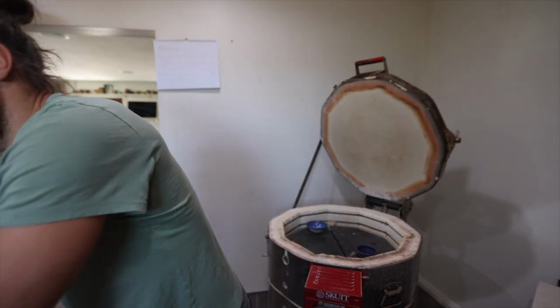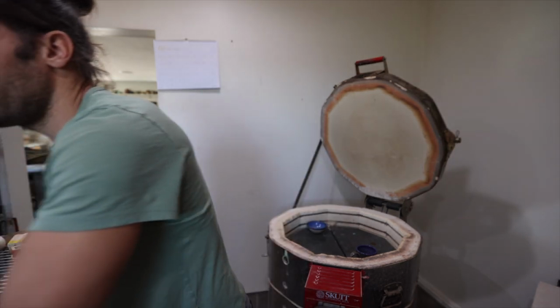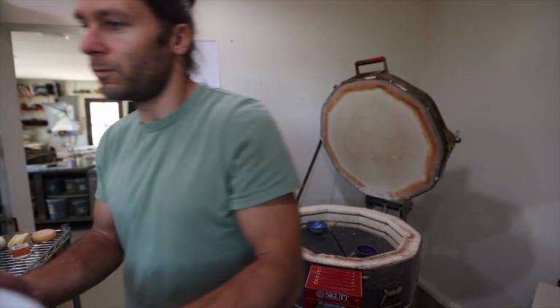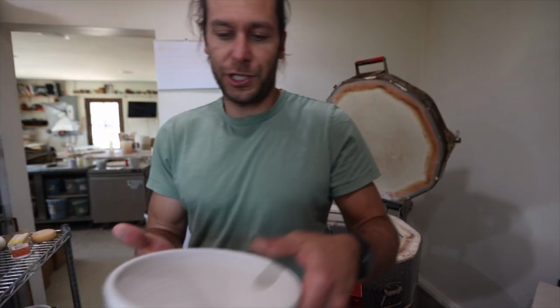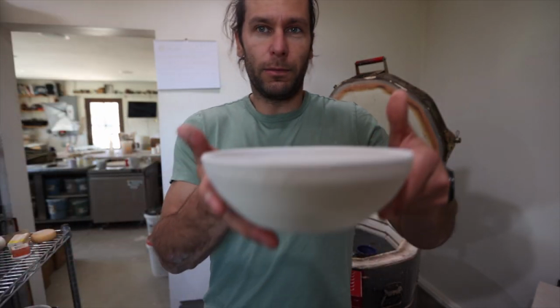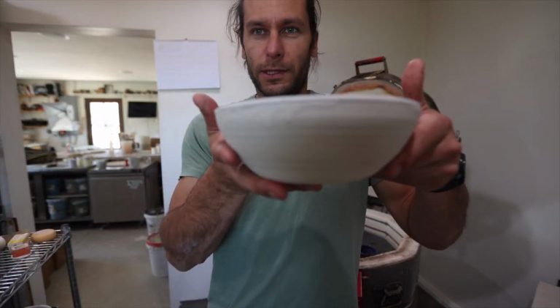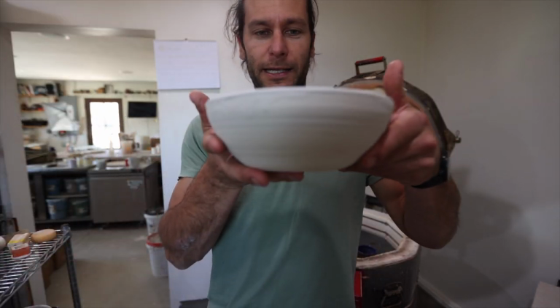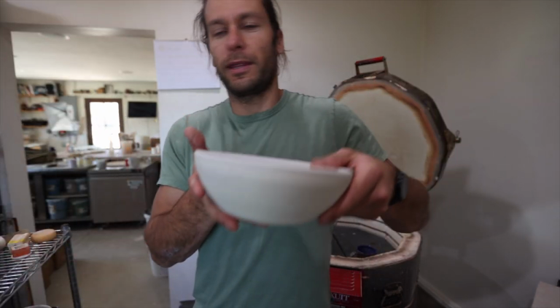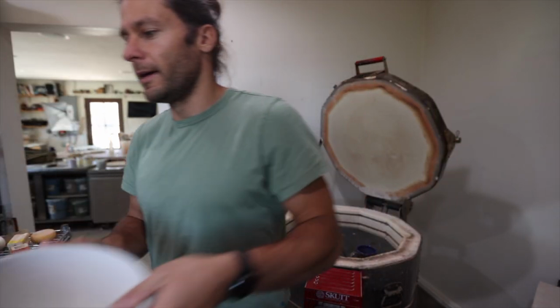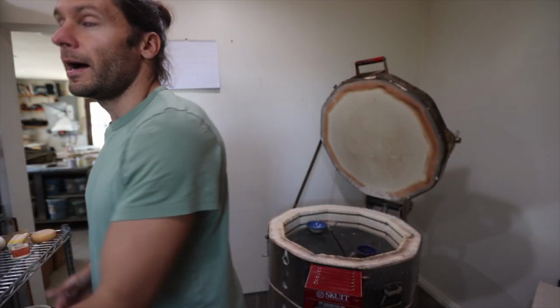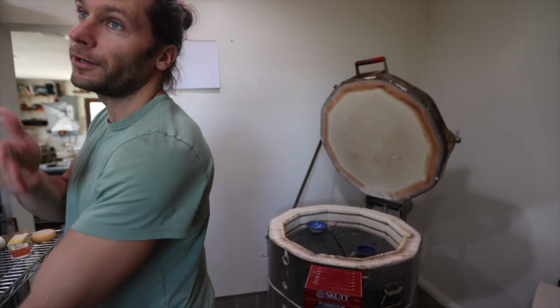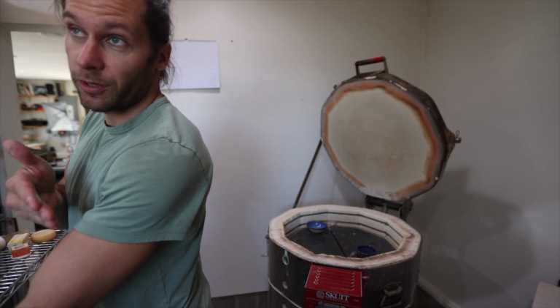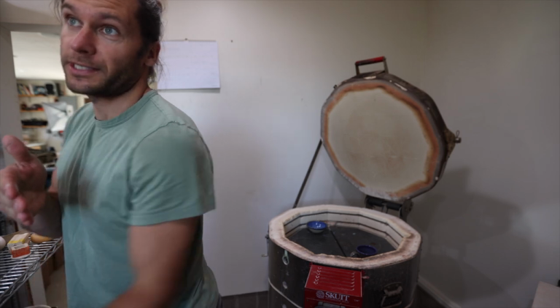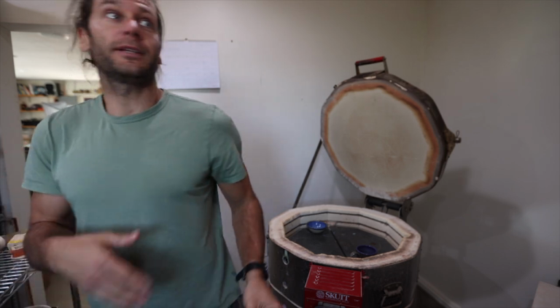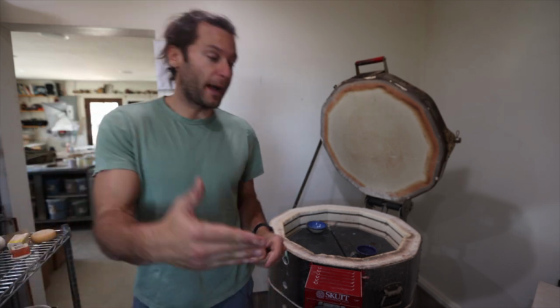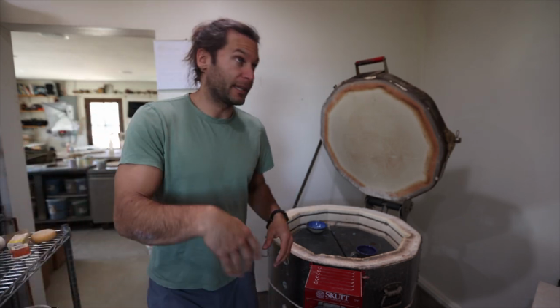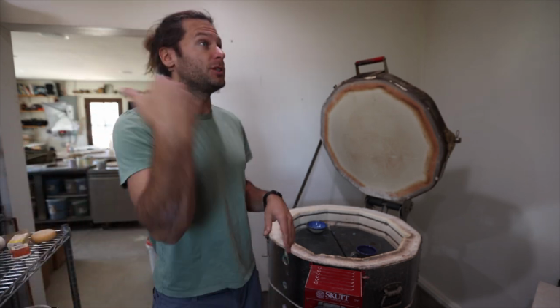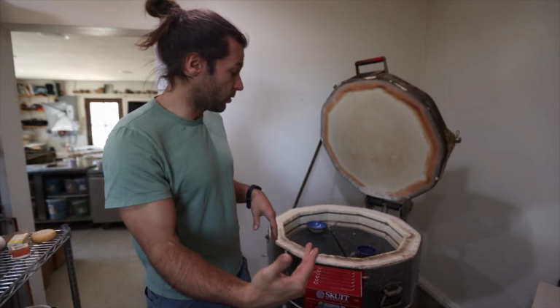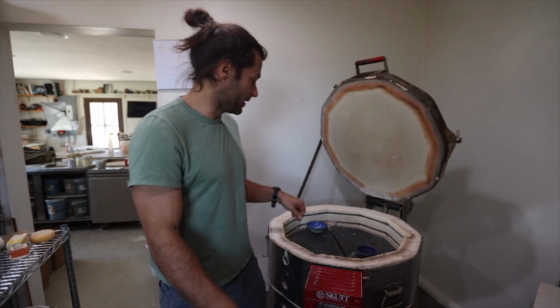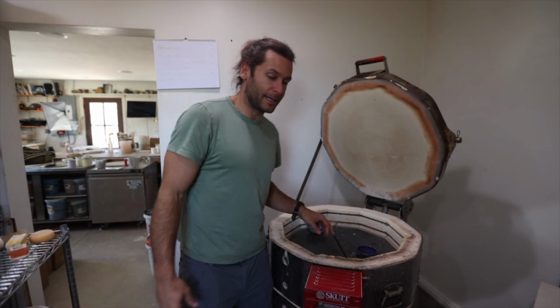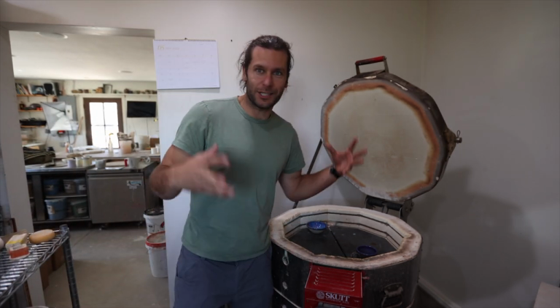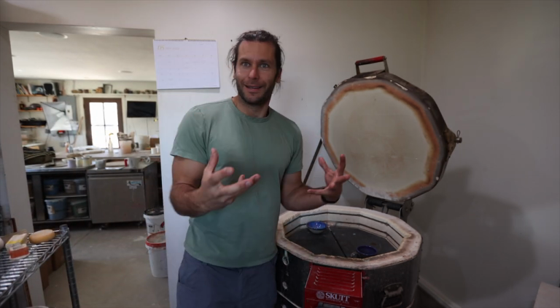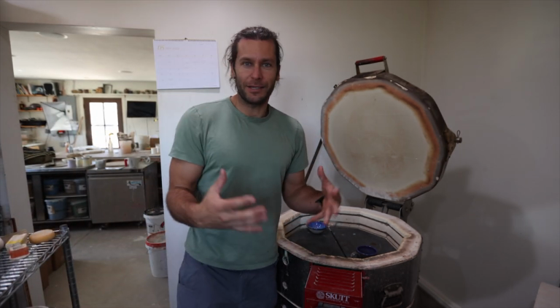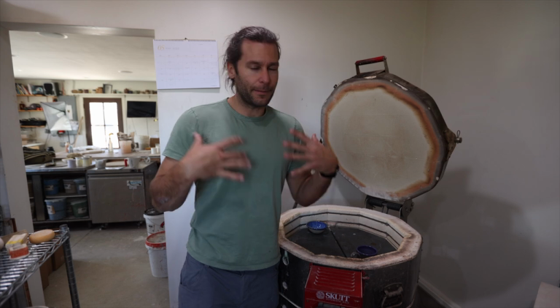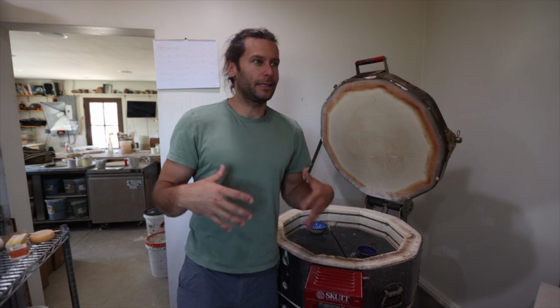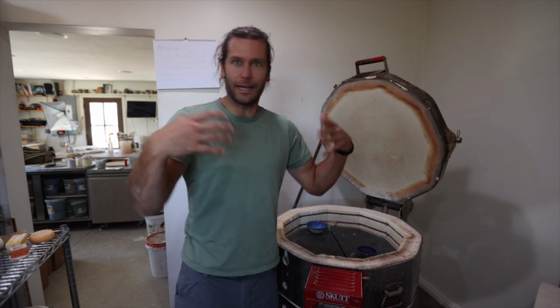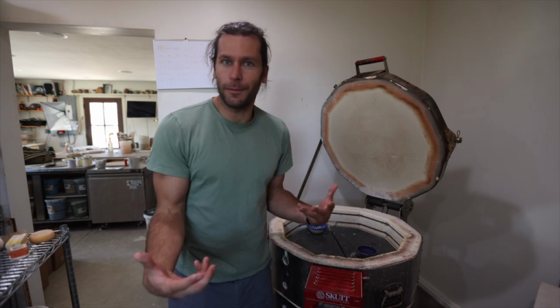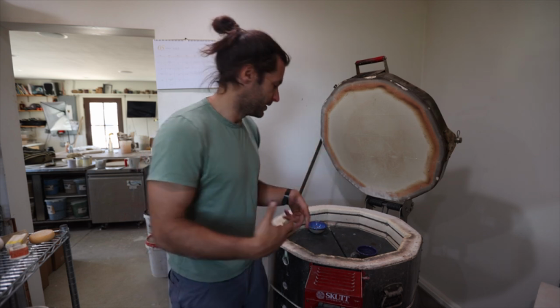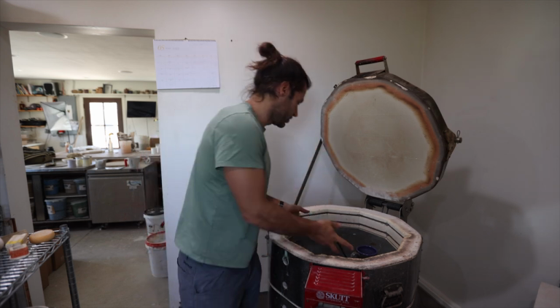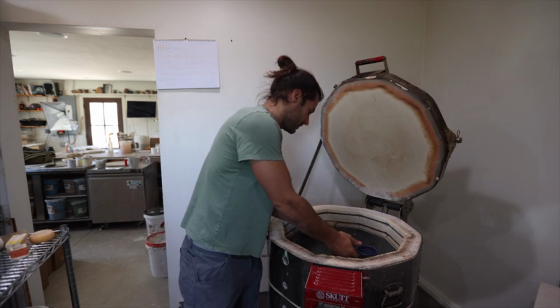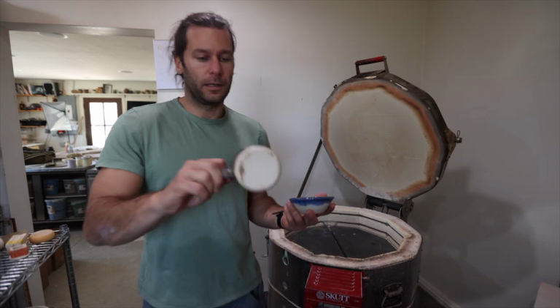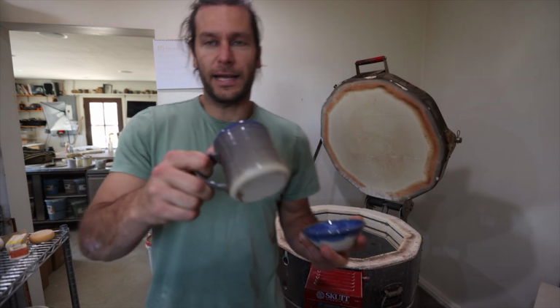I've been making these wide shallow bowls, like really shallow pasta-type bowls. I try to throw them a little thicker. I started with like a pound and three quarters, then went to two pounds, then two and a quarter pounds, and every time I take them out of the kiln I think I could have gone bigger.